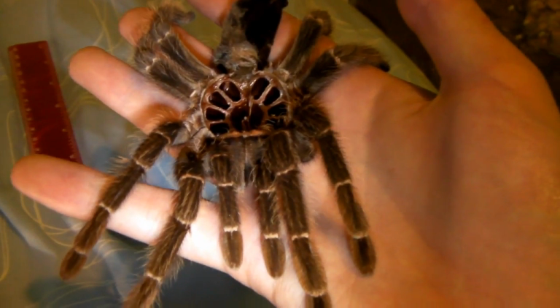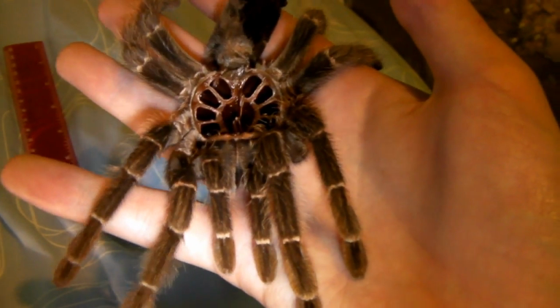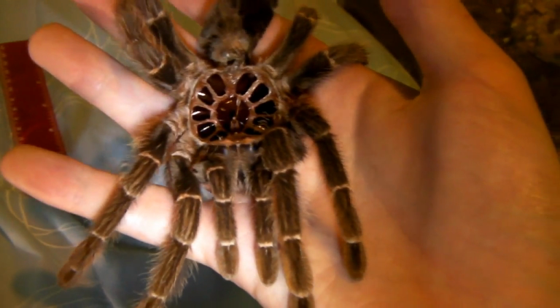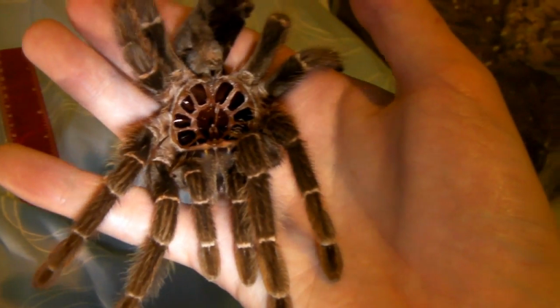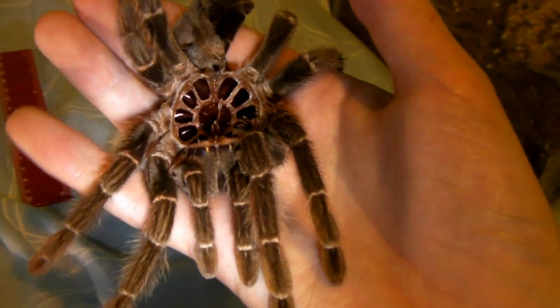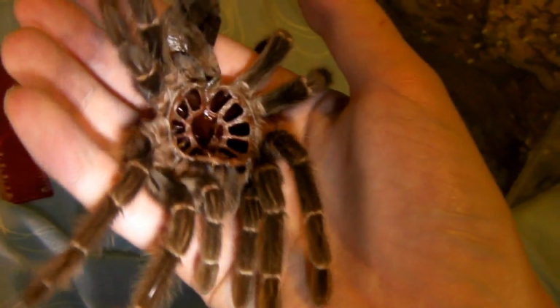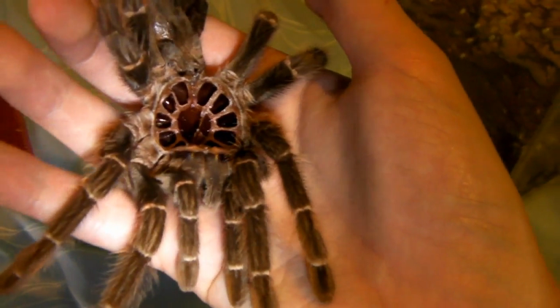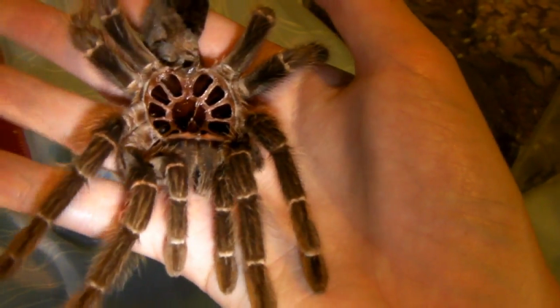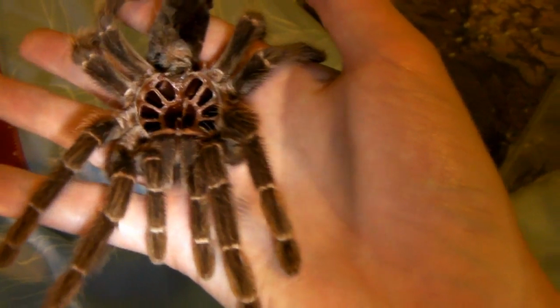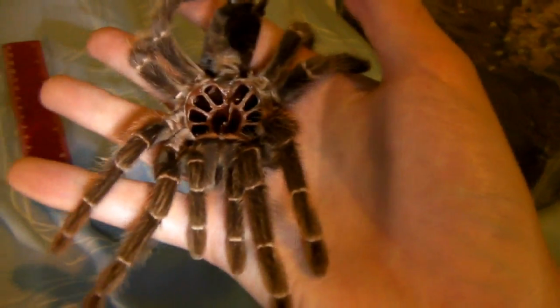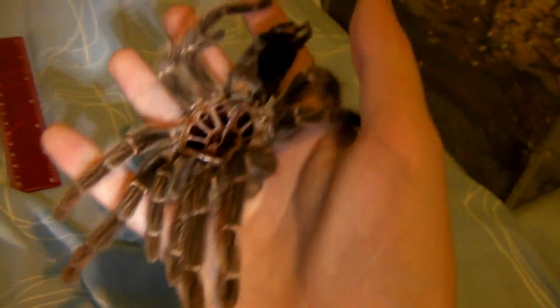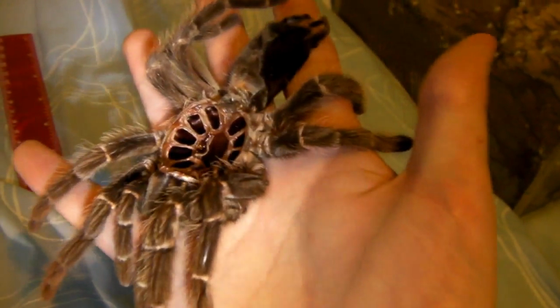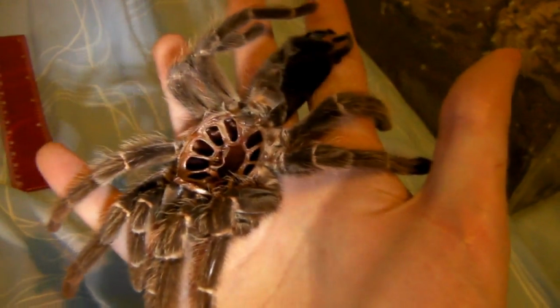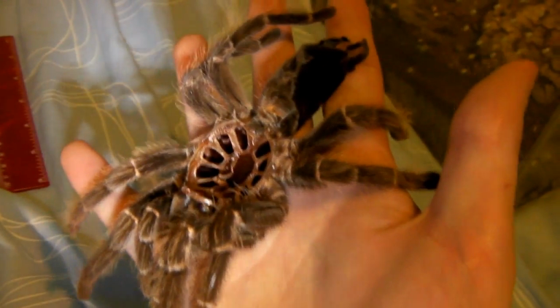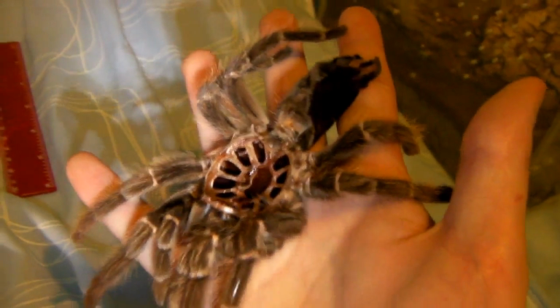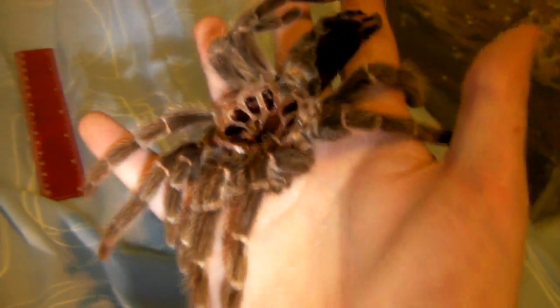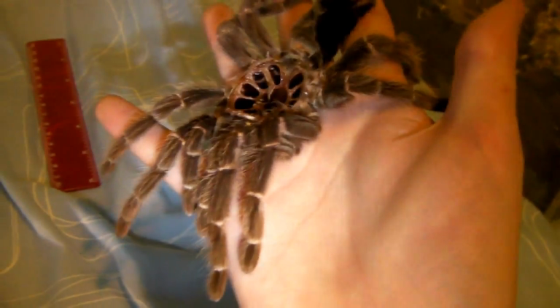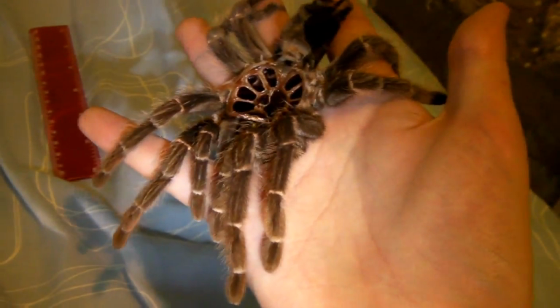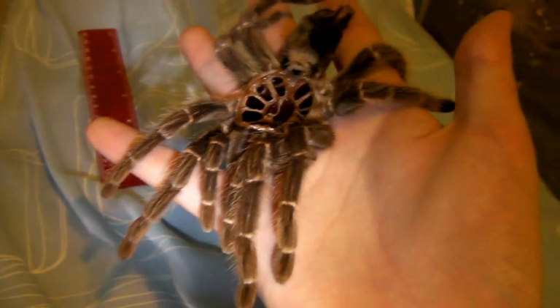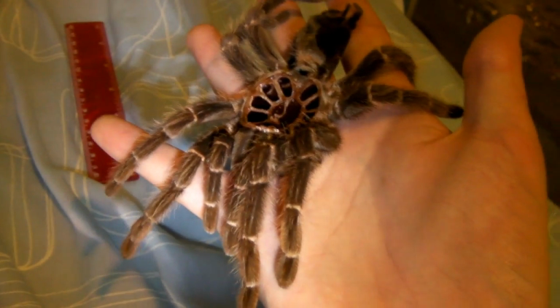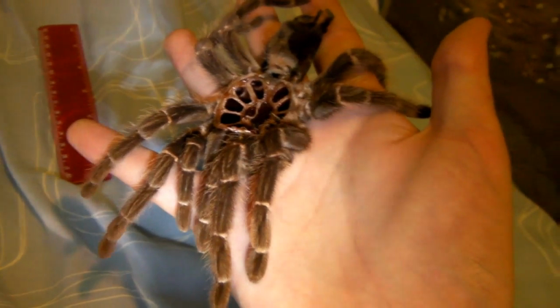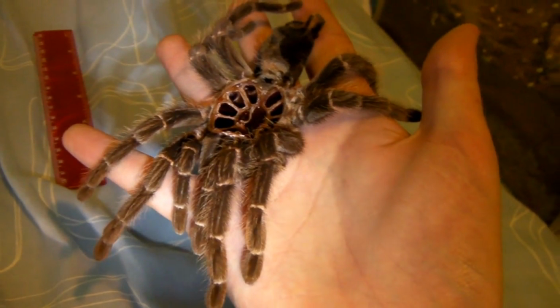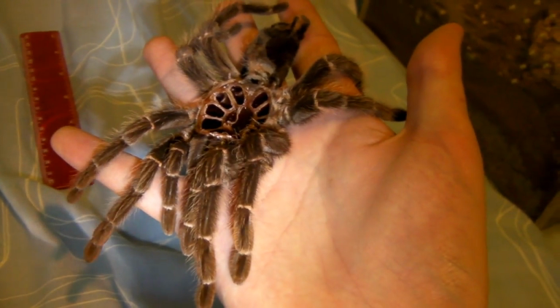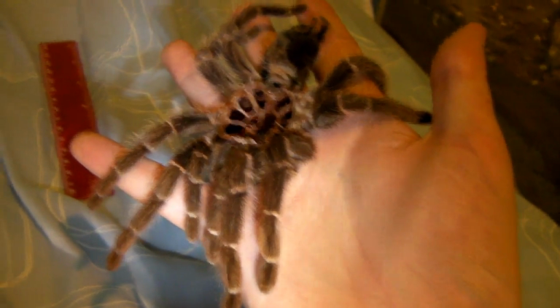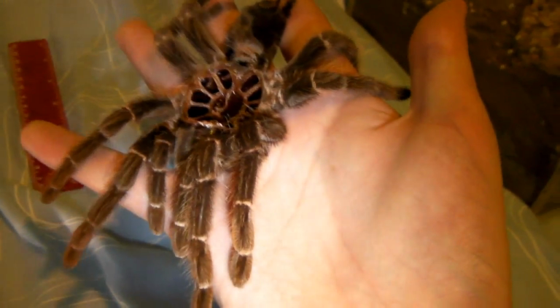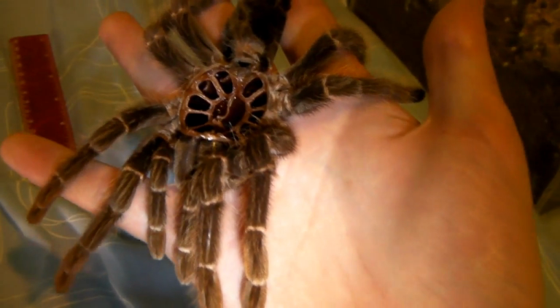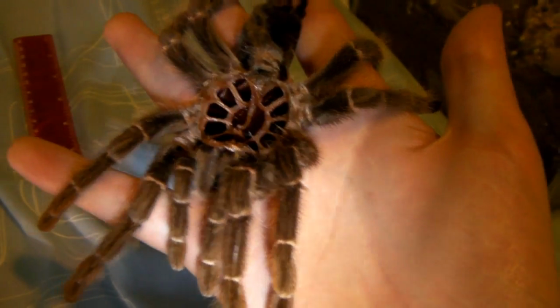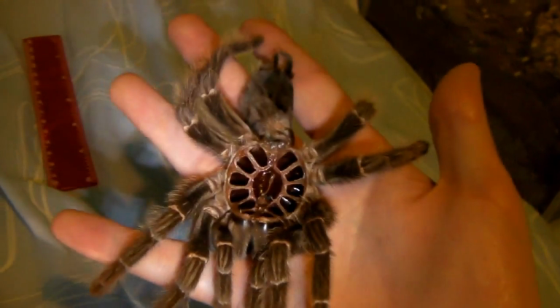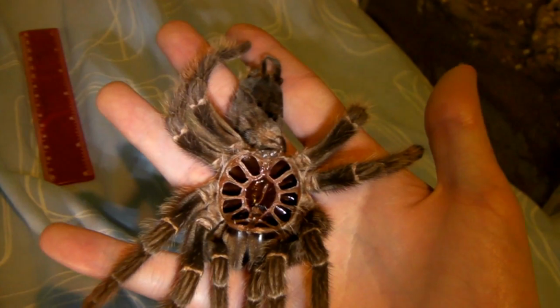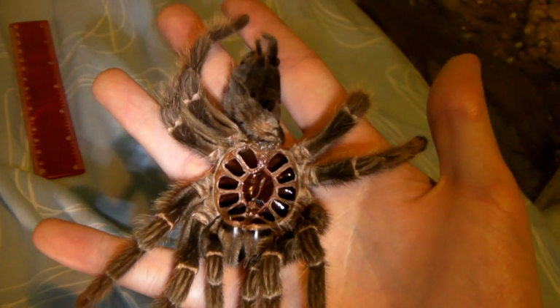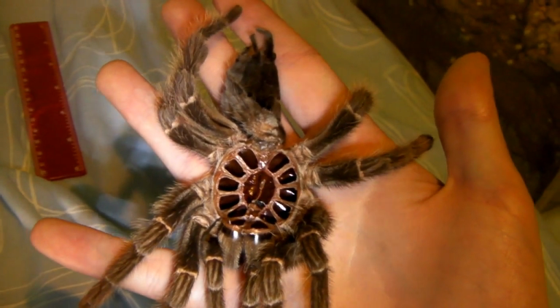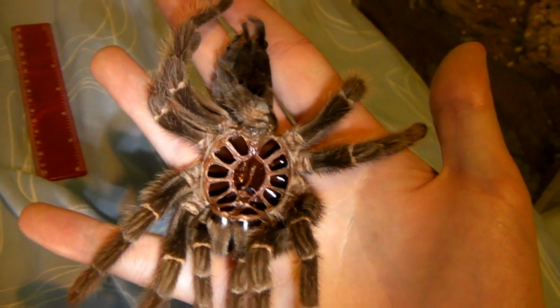Ok, so as you can see, it's a big old spider. You can see the size of the molt compared to my hand. We'll measure it with that ruler in a minute just to see just how big she was, and then we'll also sex it as well.